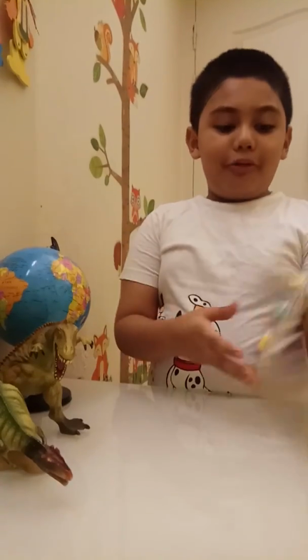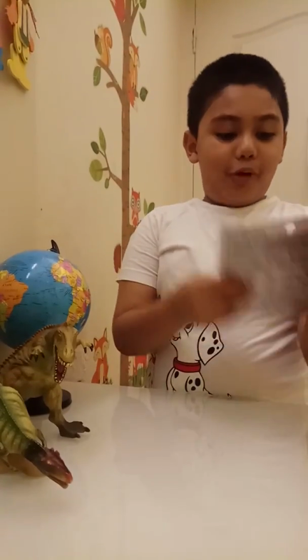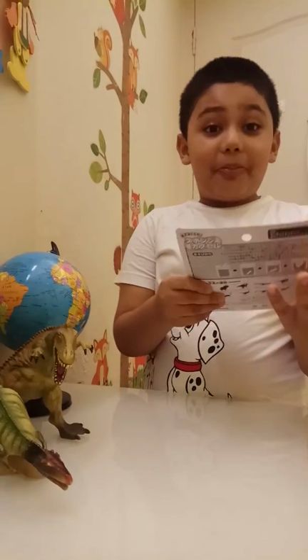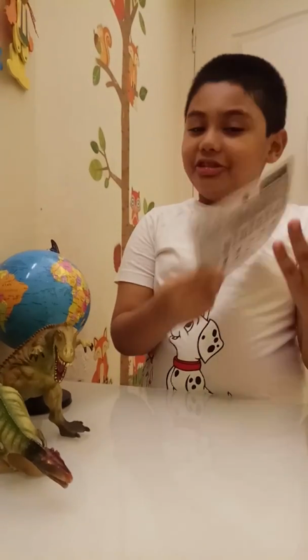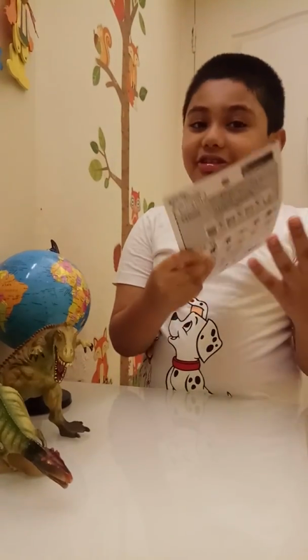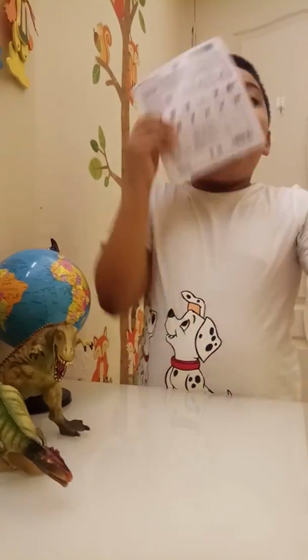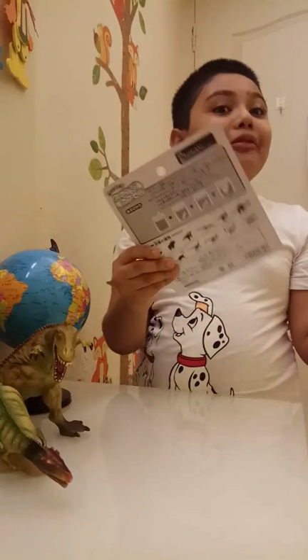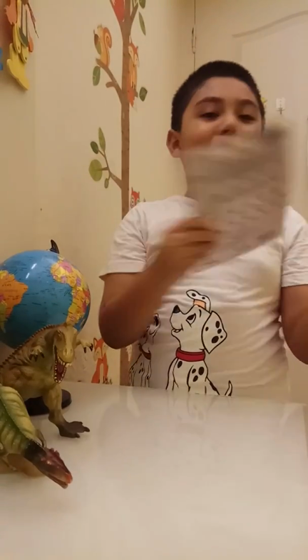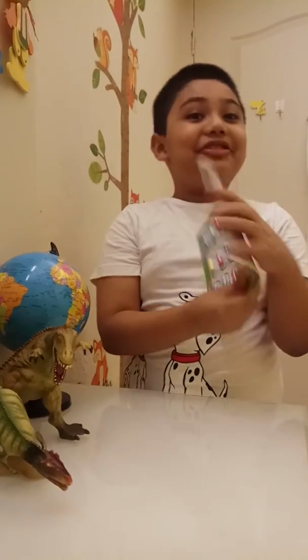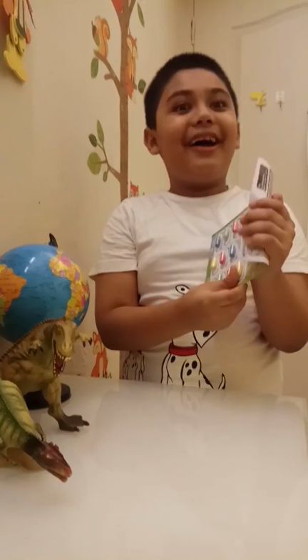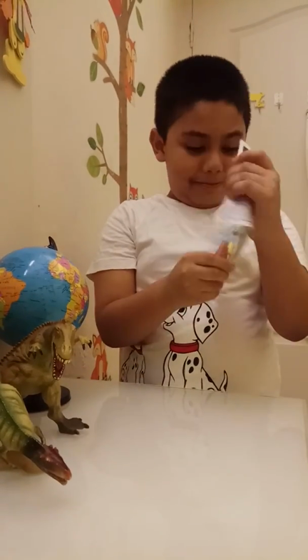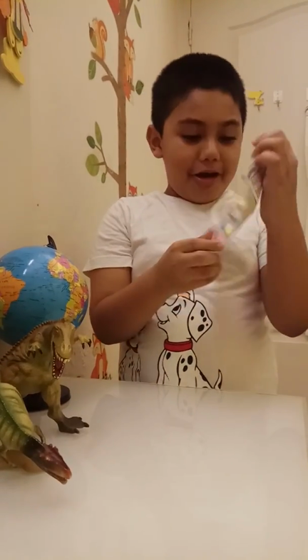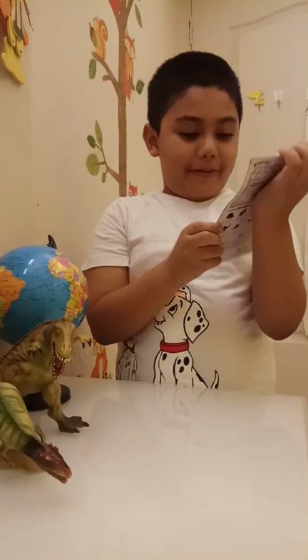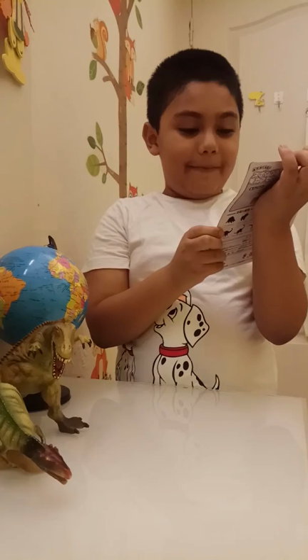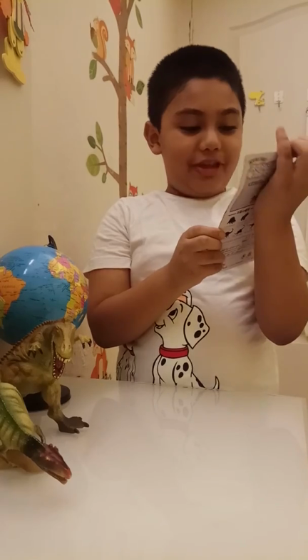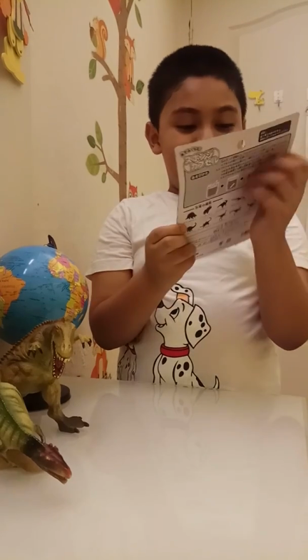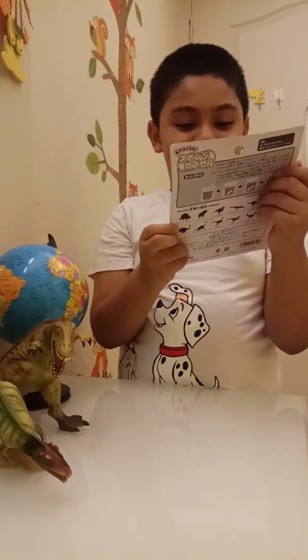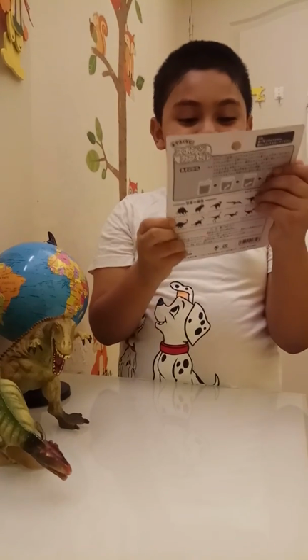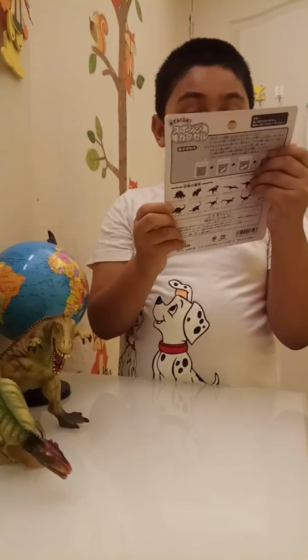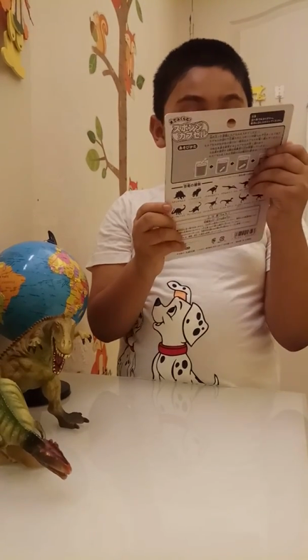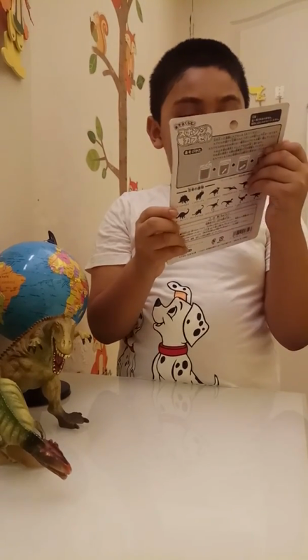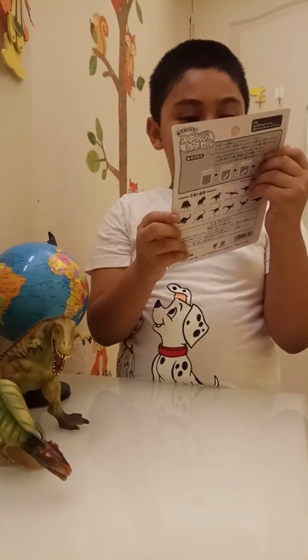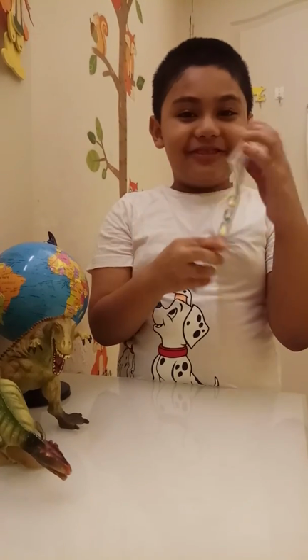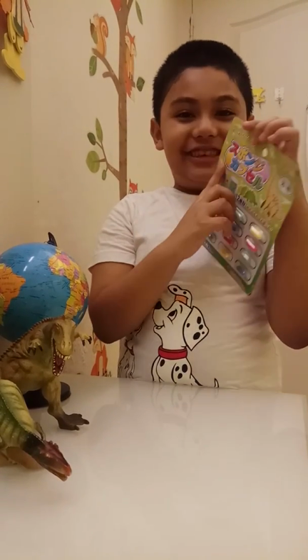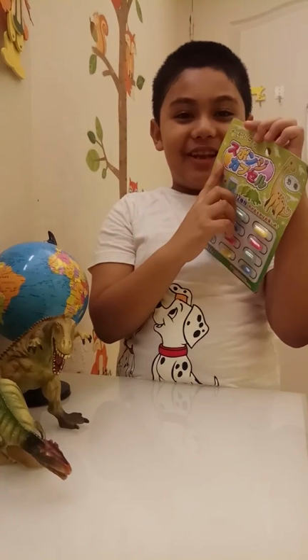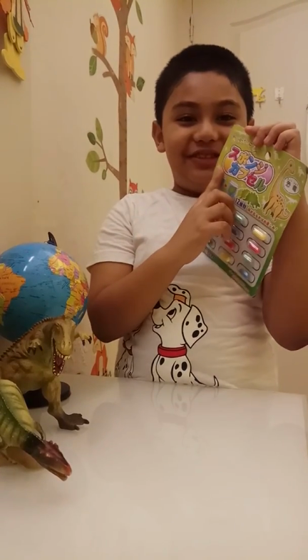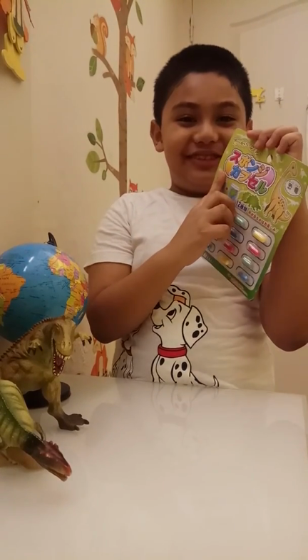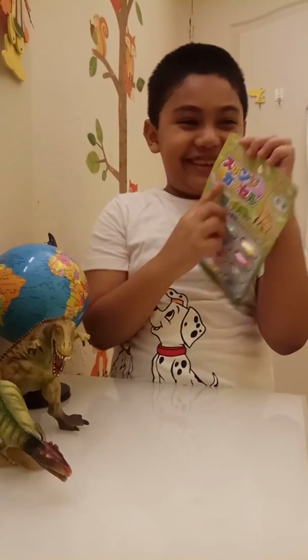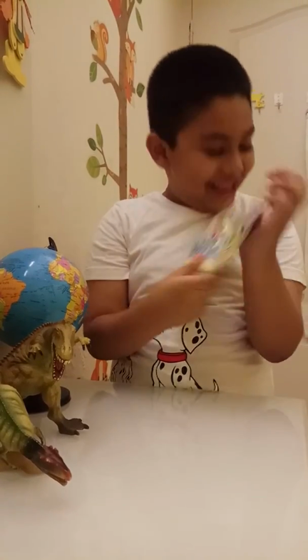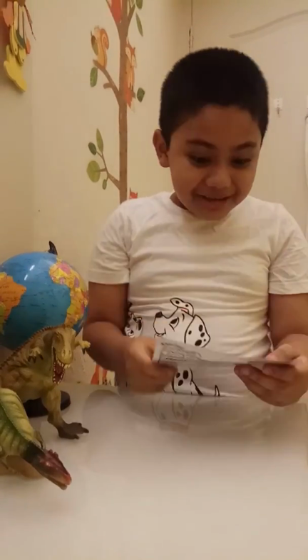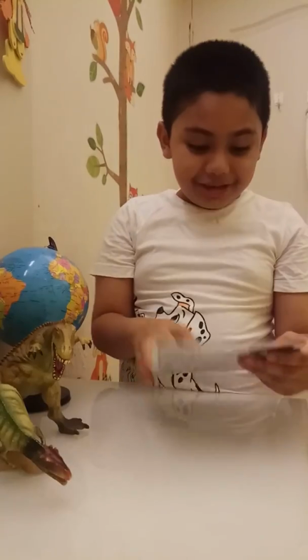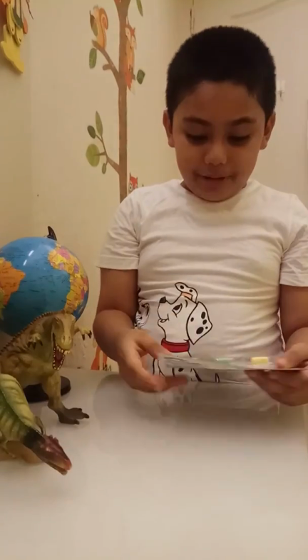What's up guys, this is another review by Saihan. This is Japanese.